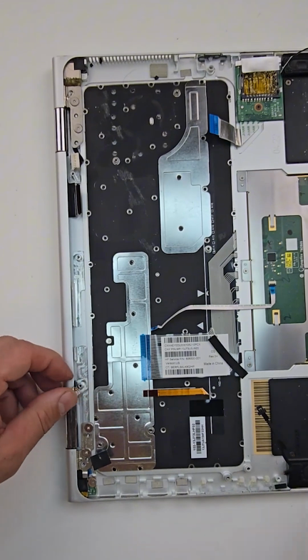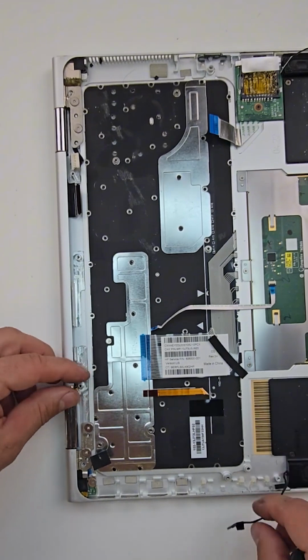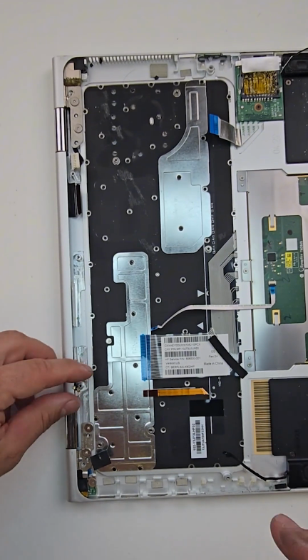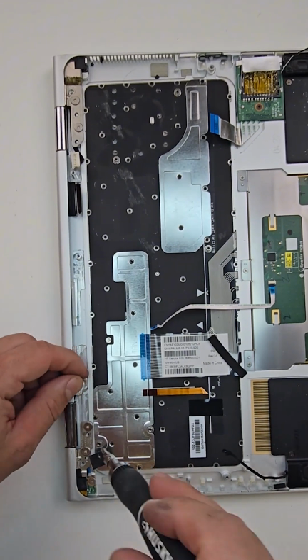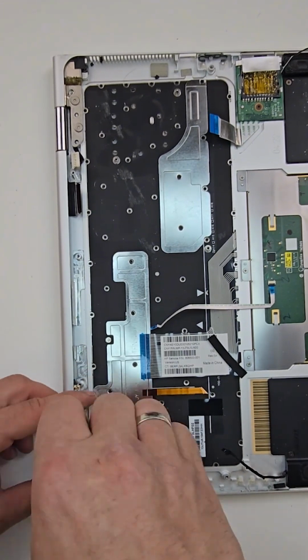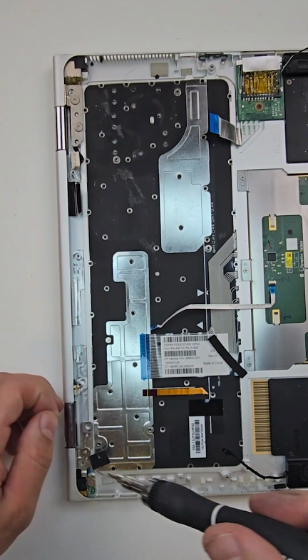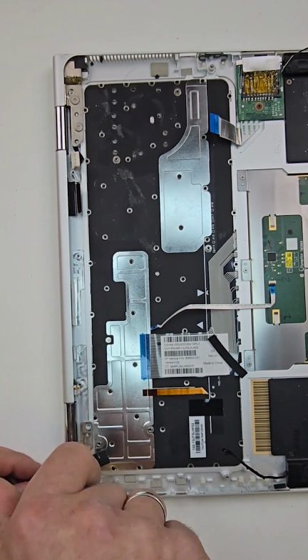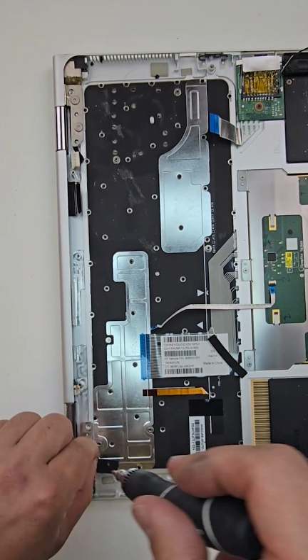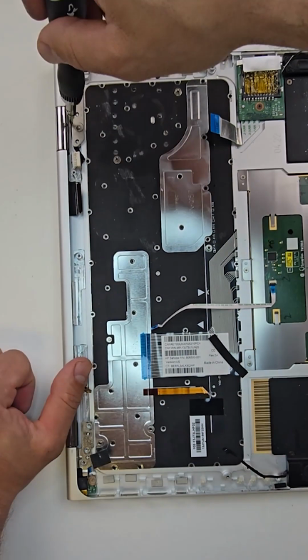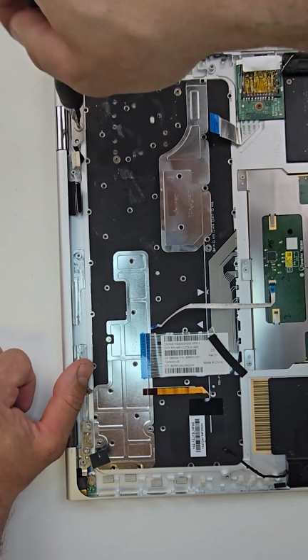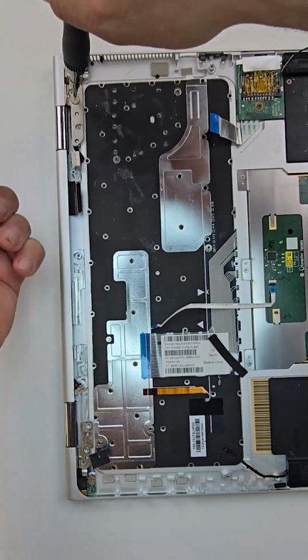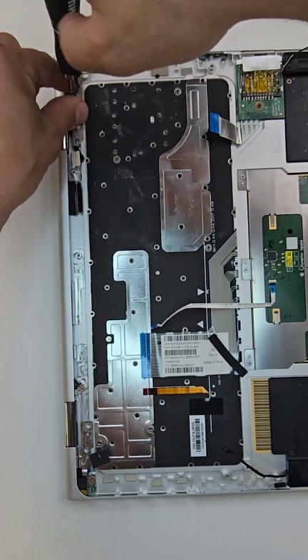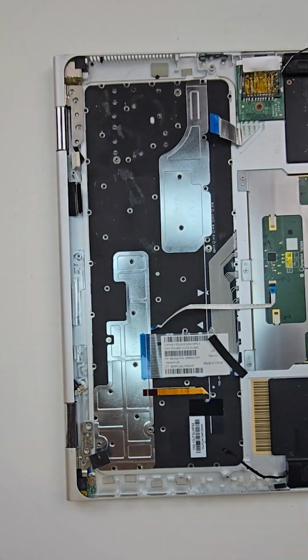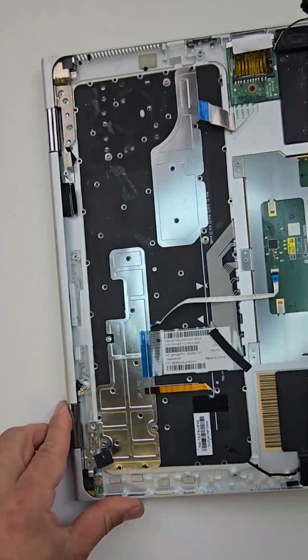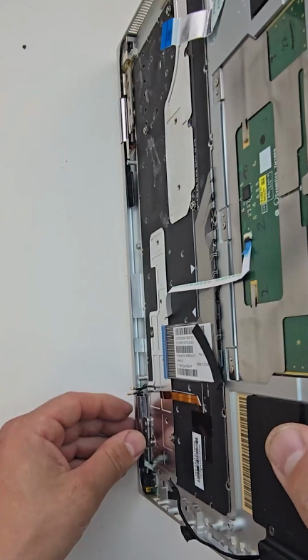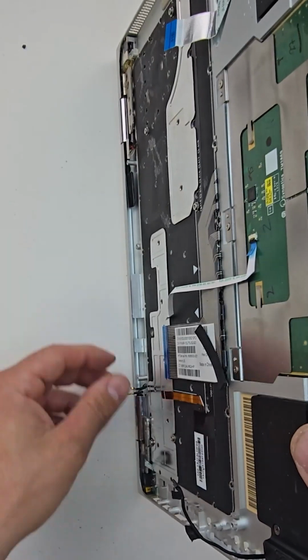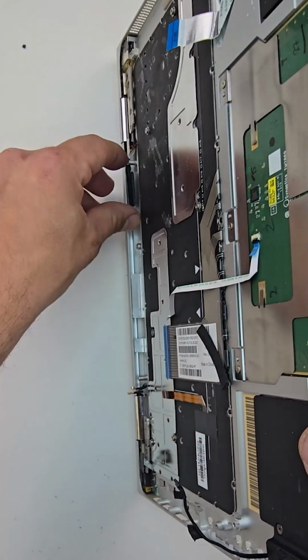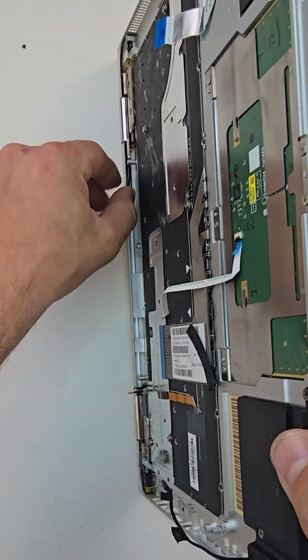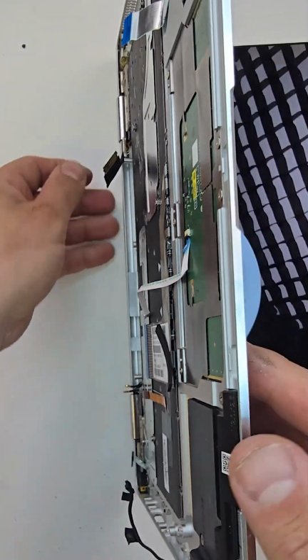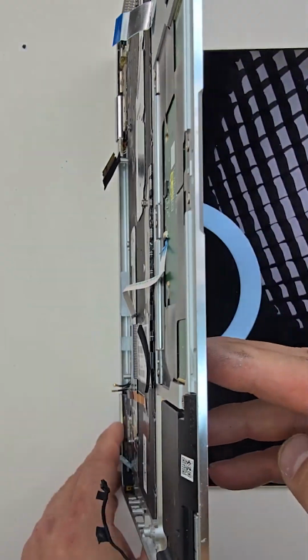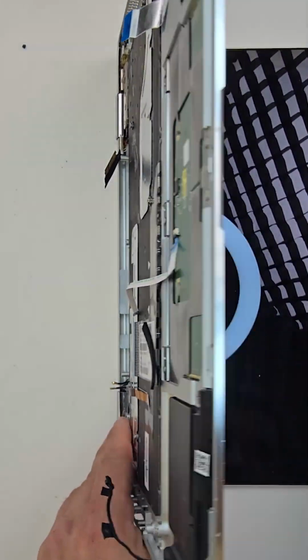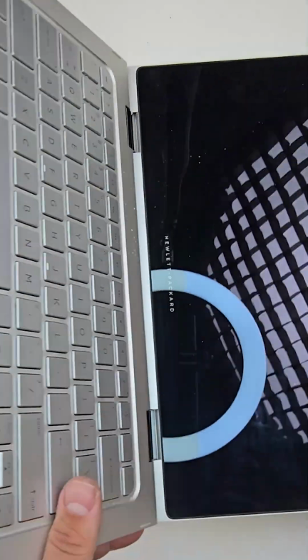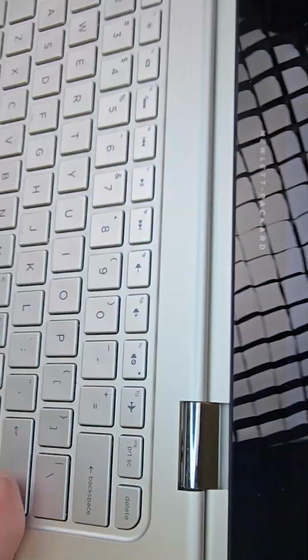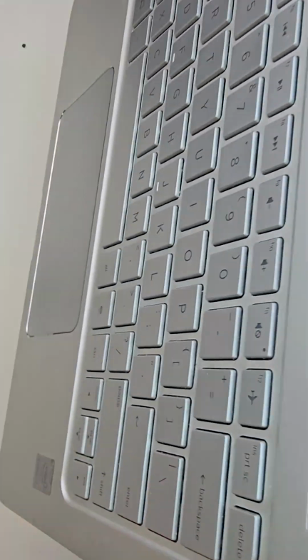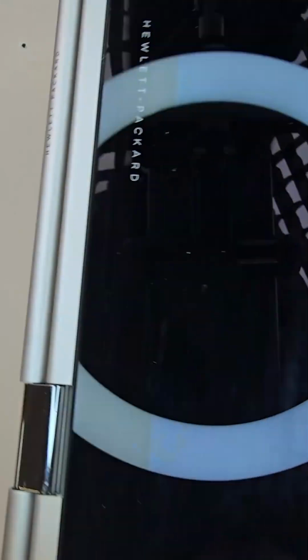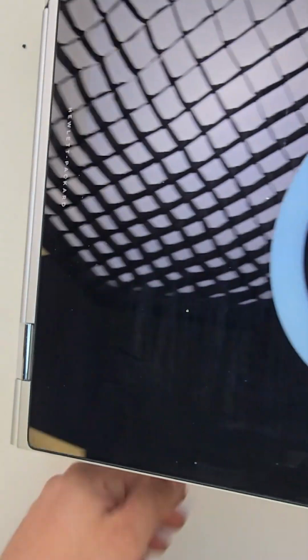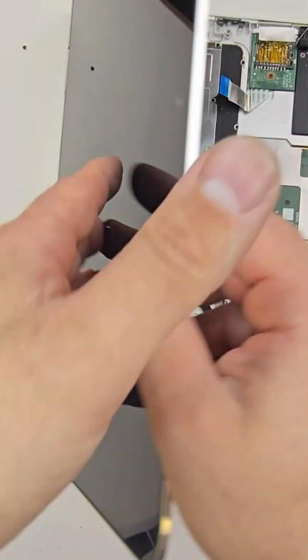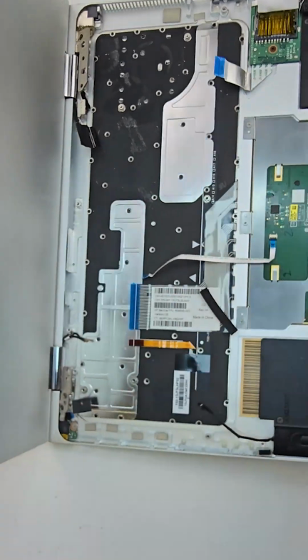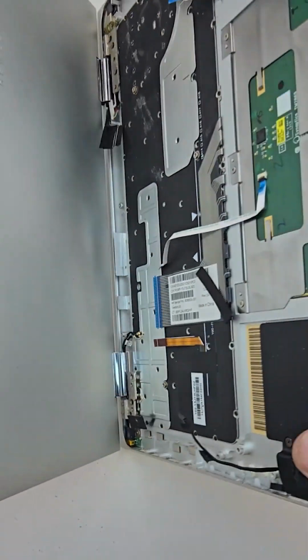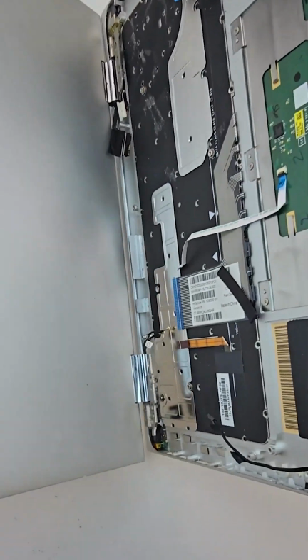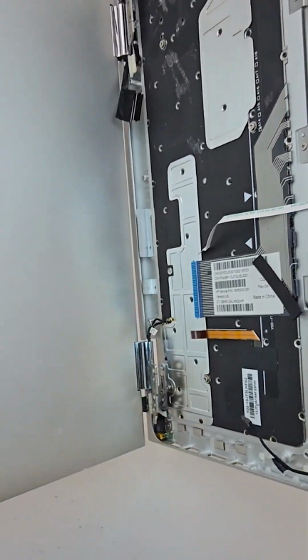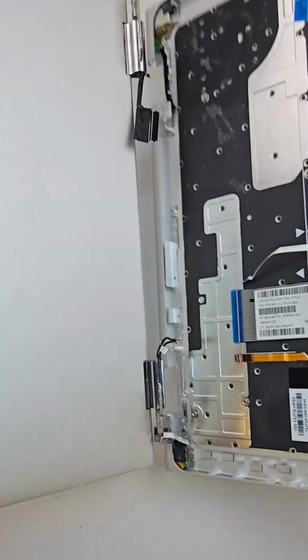Last but not least, I will be disconnecting the LCD from the palm rest. It's very important to flip the palm rest 180 degrees, otherwise the hinges will not come off.